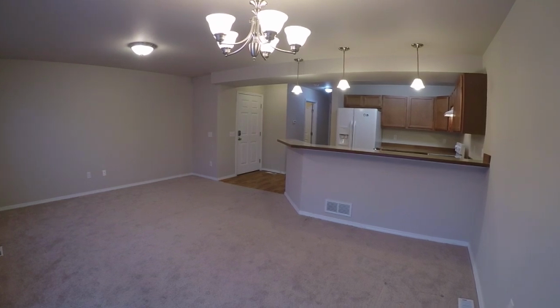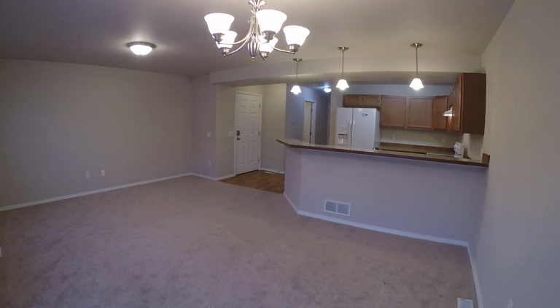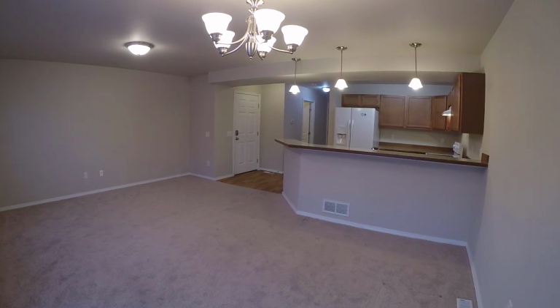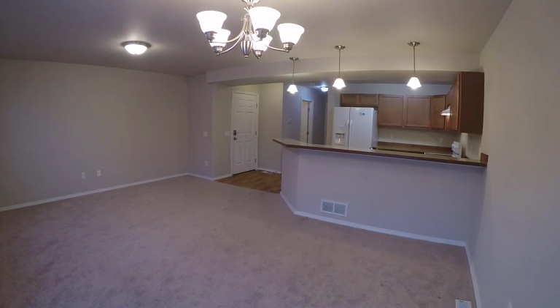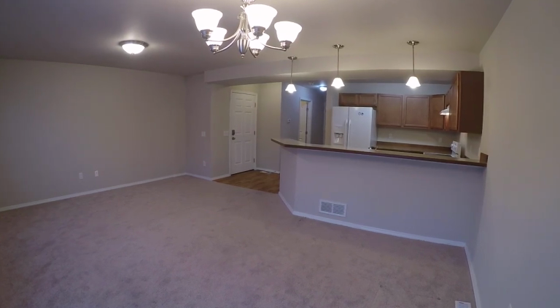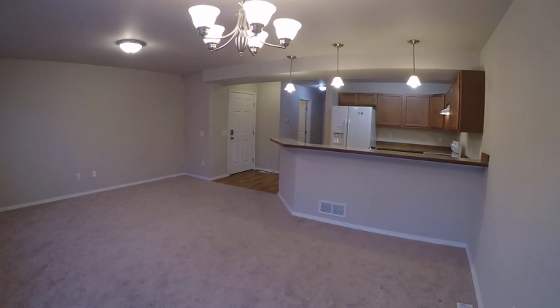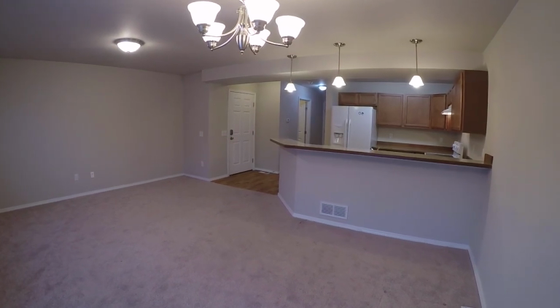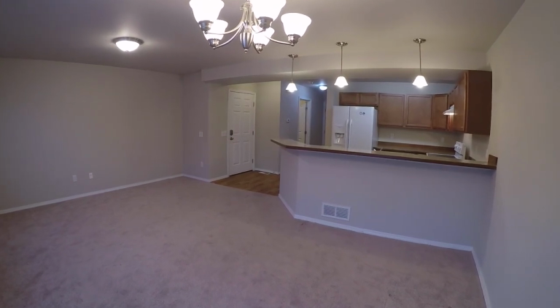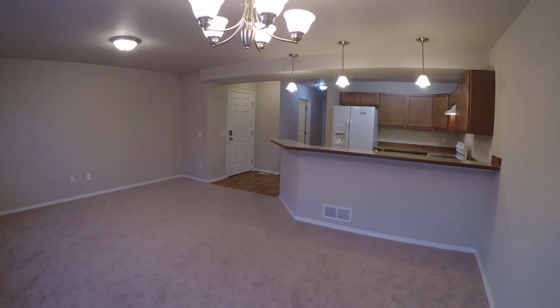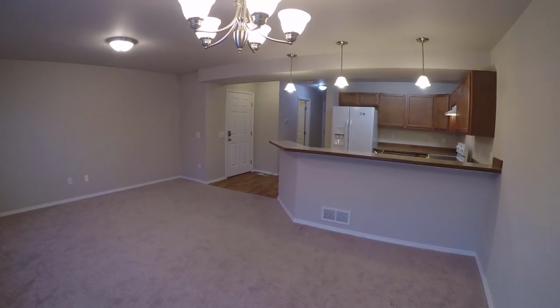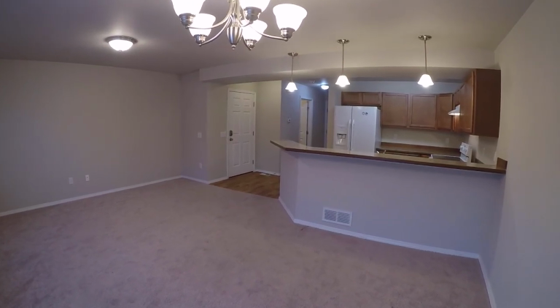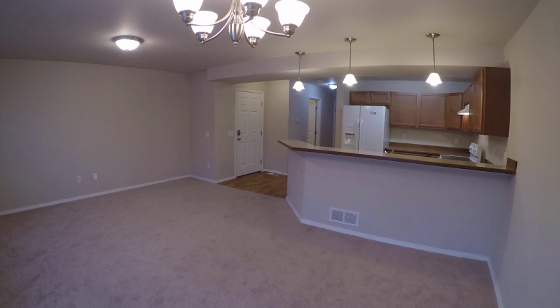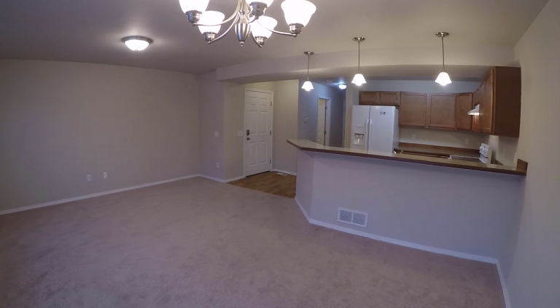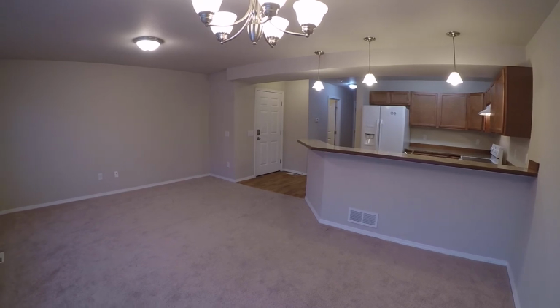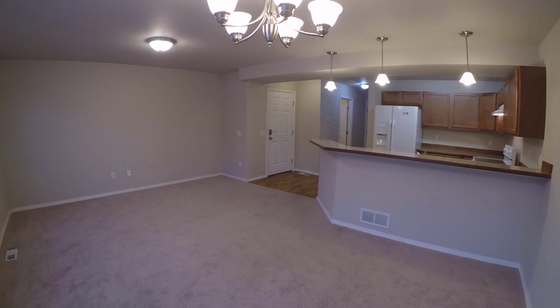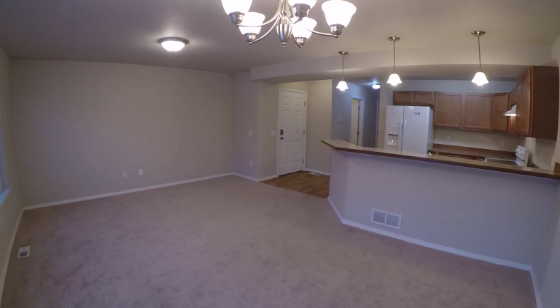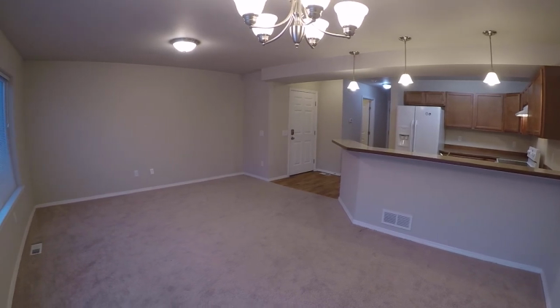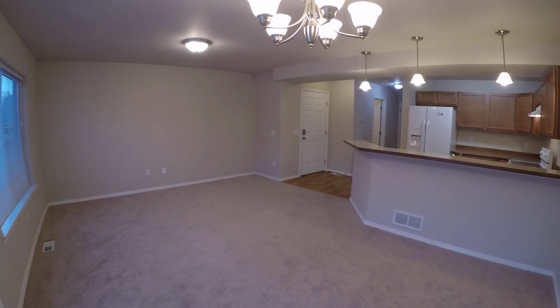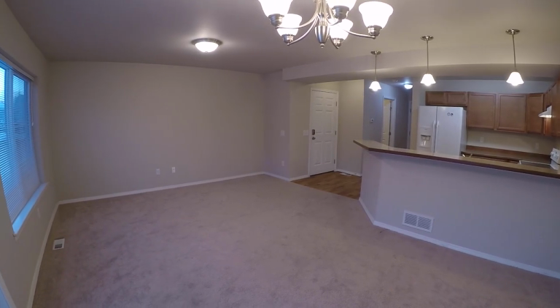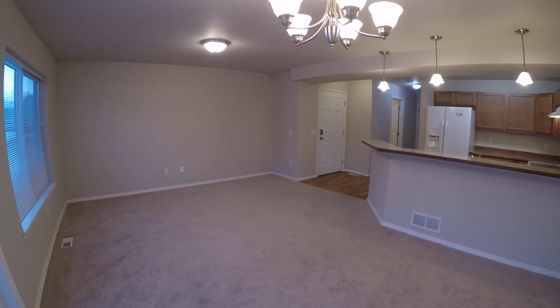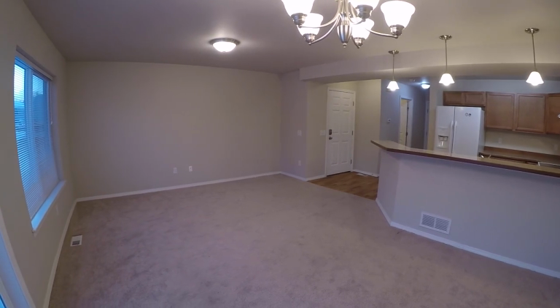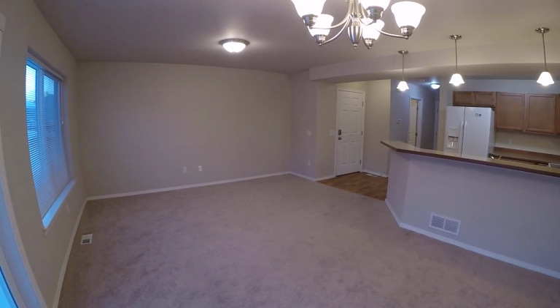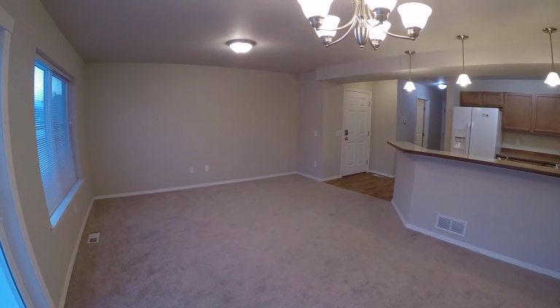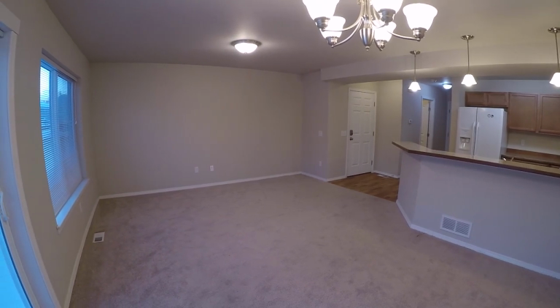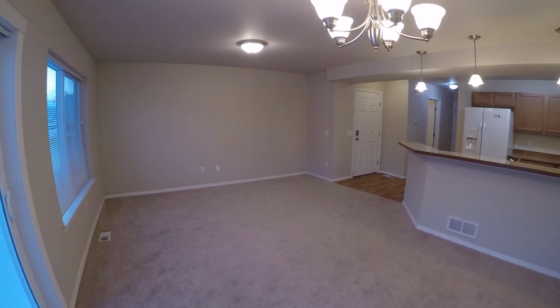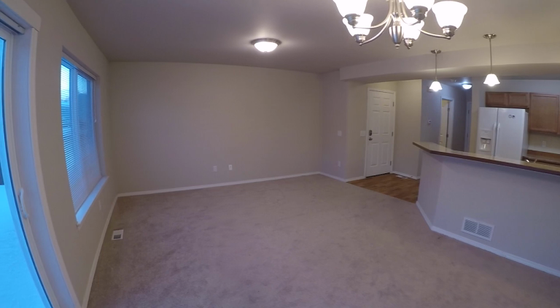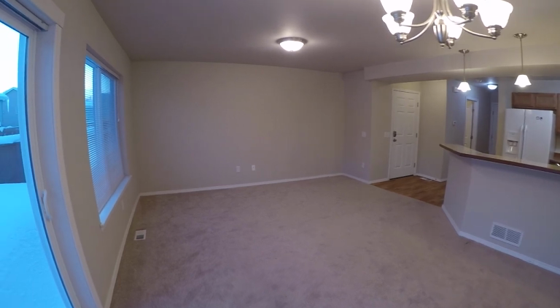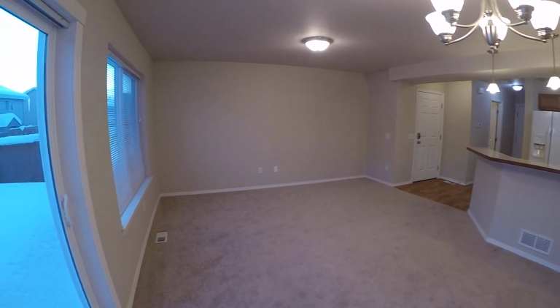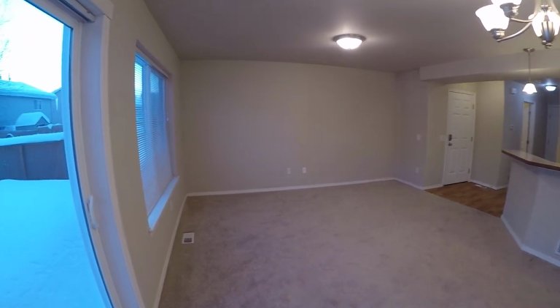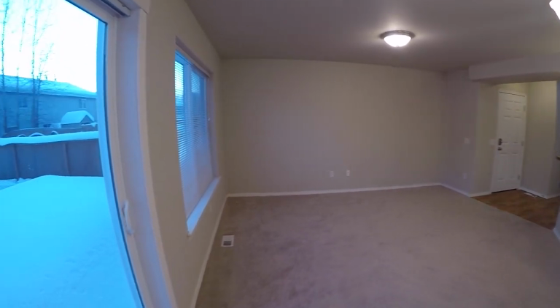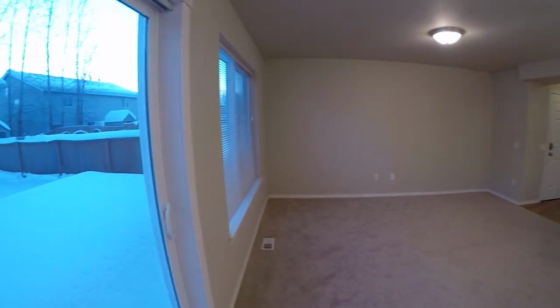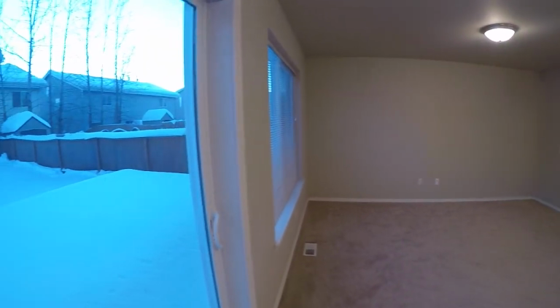Hey everyone, this is Eric with Real Property Management. We're looking at 2406 East 52nd Ave here in Anchorage, Alaska. This is one half of a townhome style duplex.